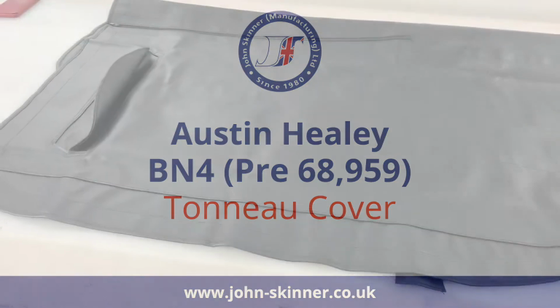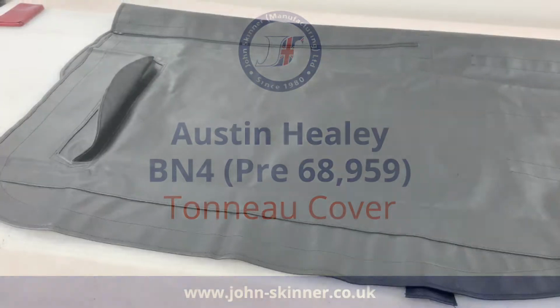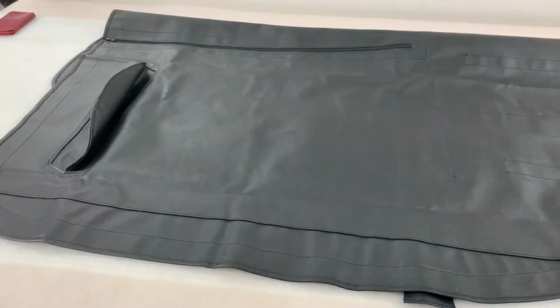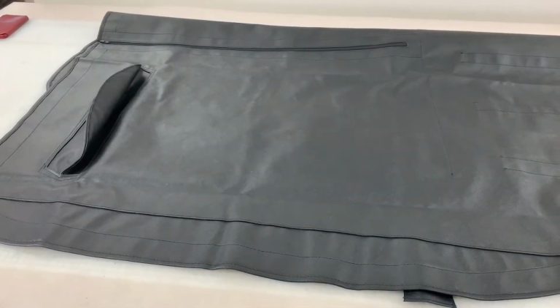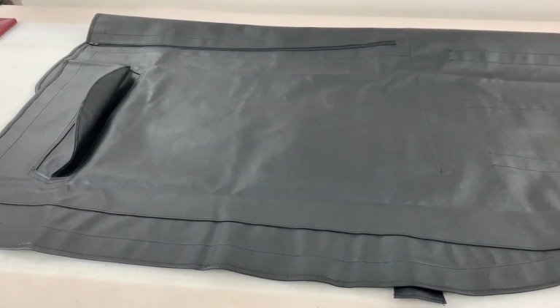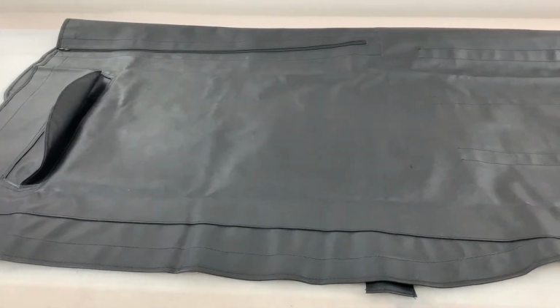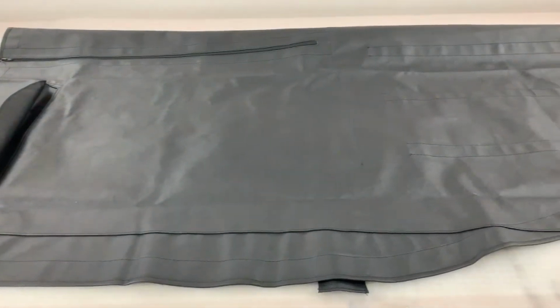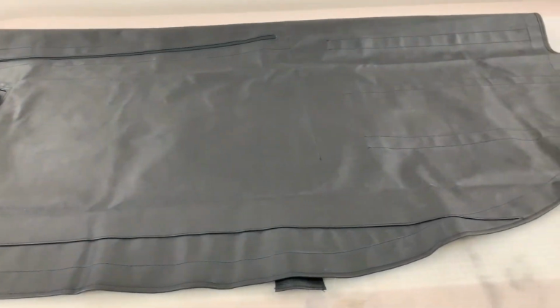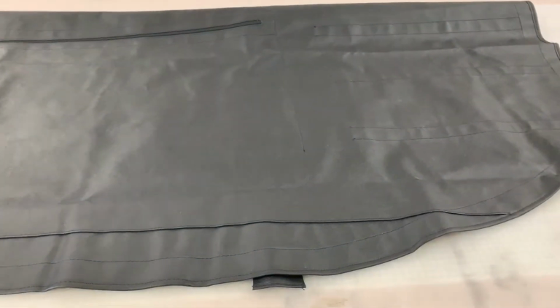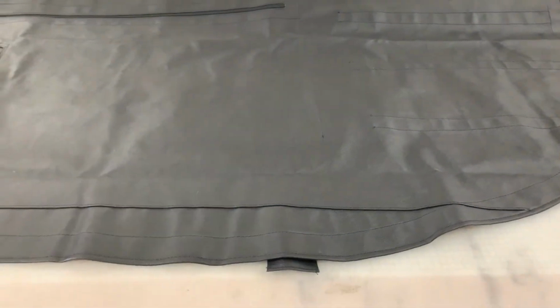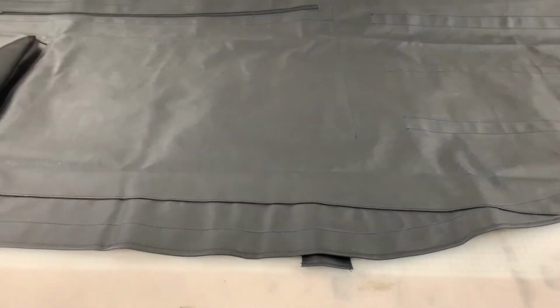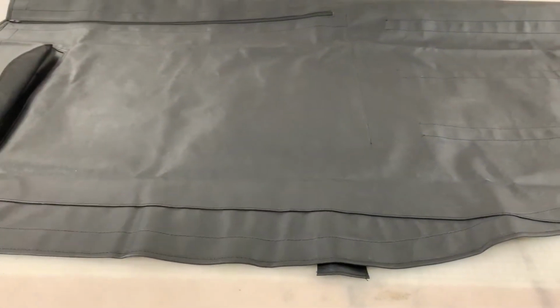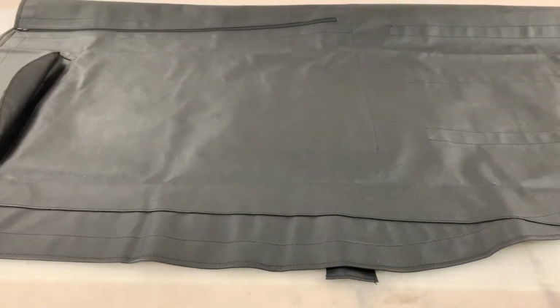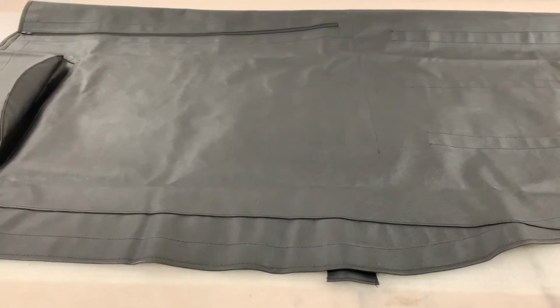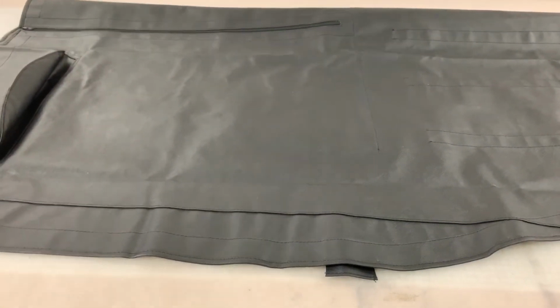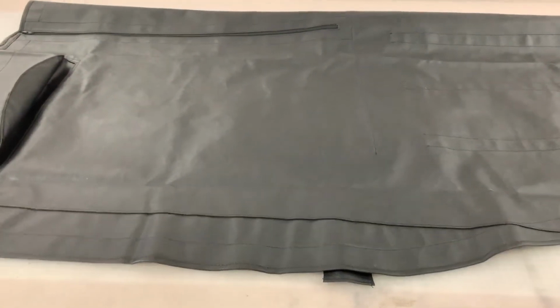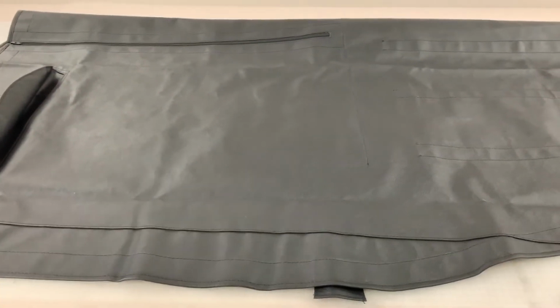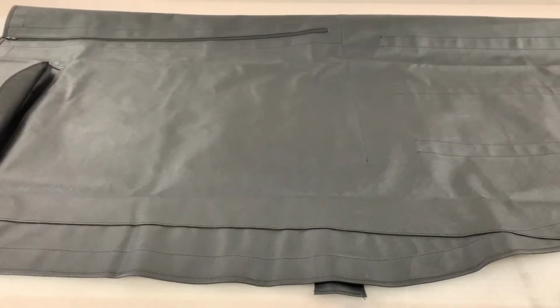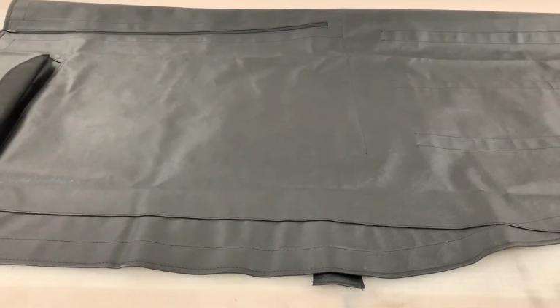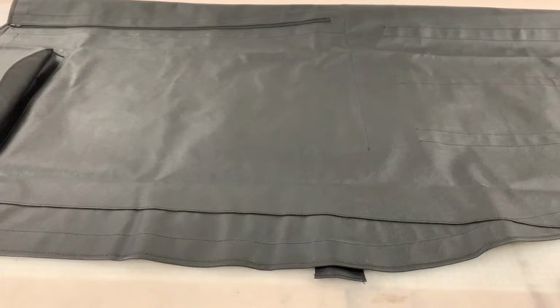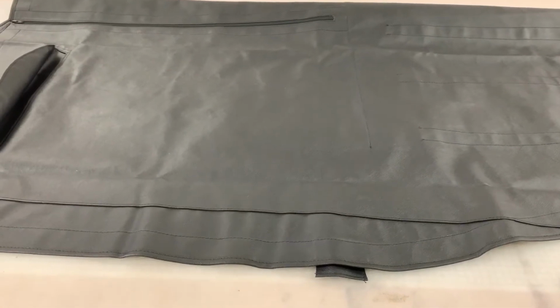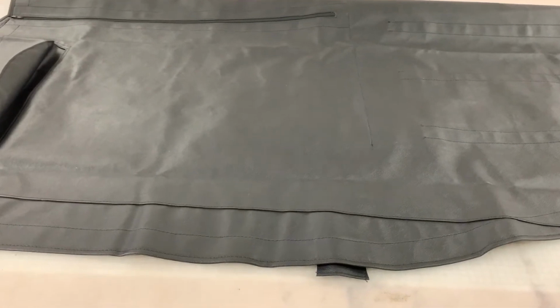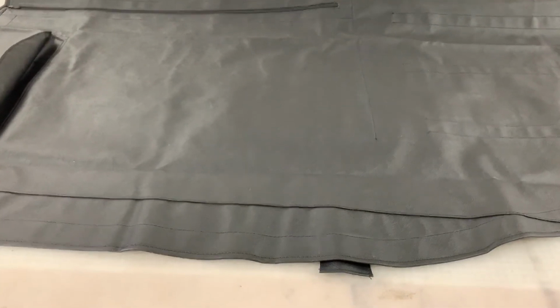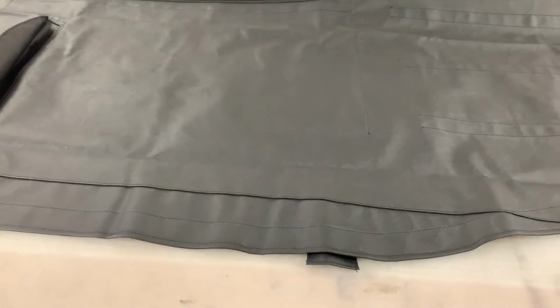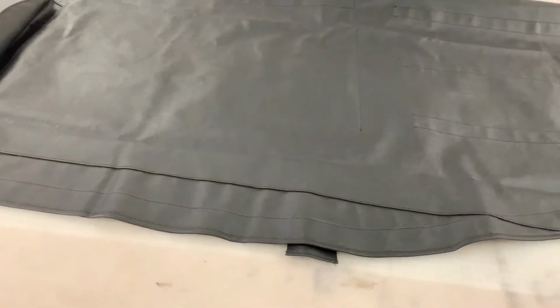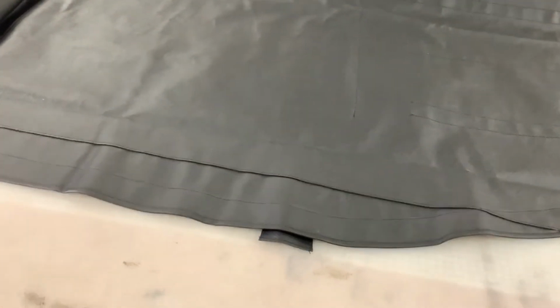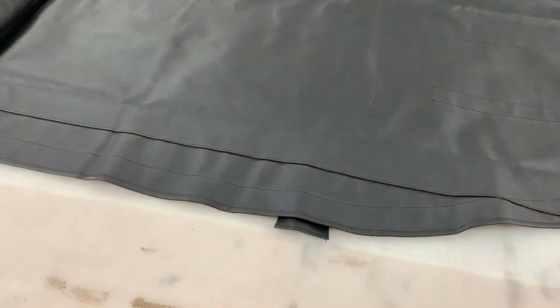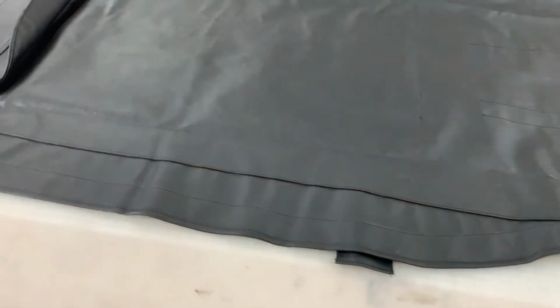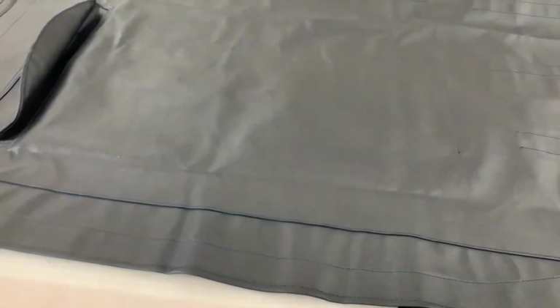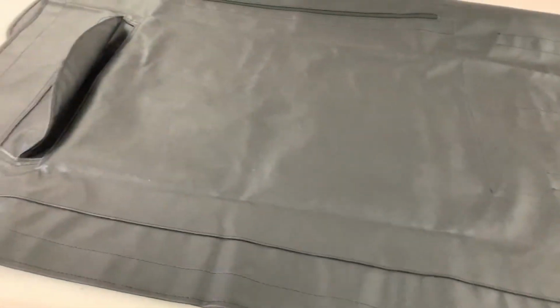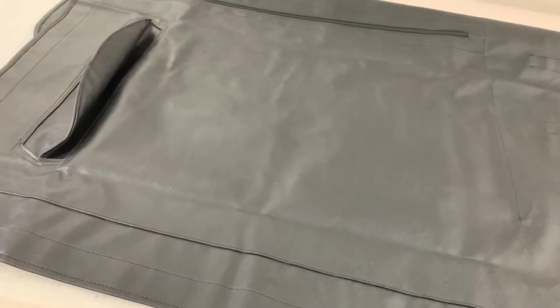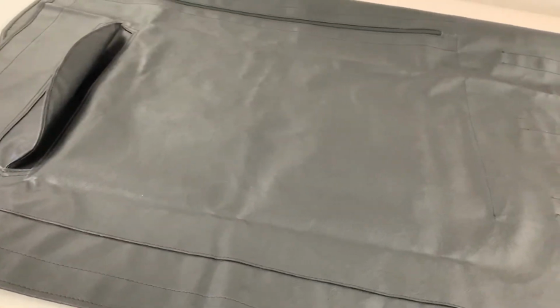This is the tonneau cover for the Austin Healey BN4 Early, so that's the chassis number before 68,959 approximately. It's always worth double checking because they weren't exactly consistent.